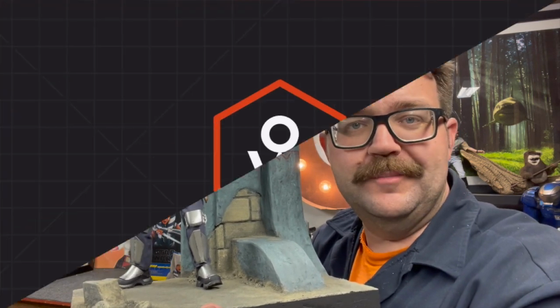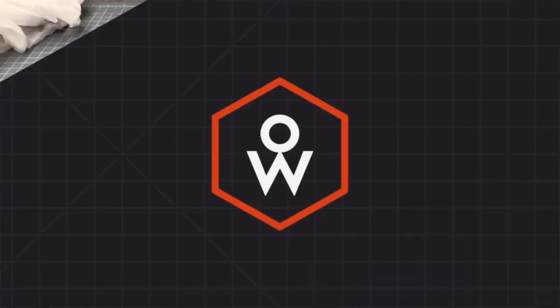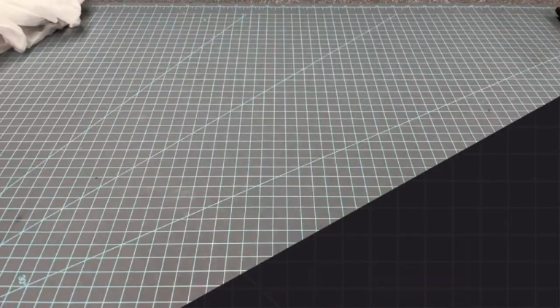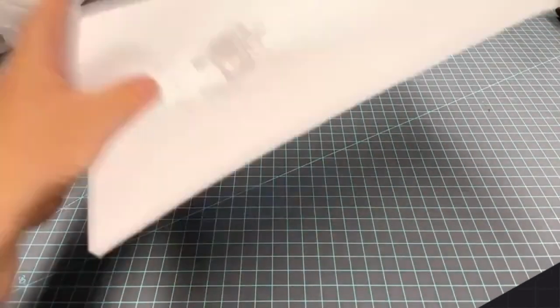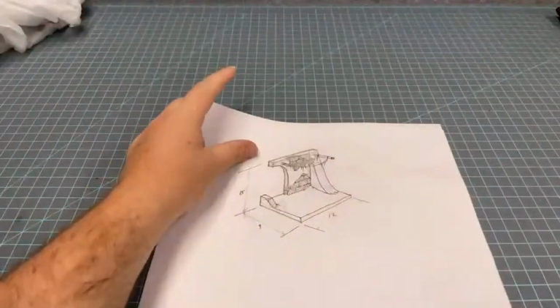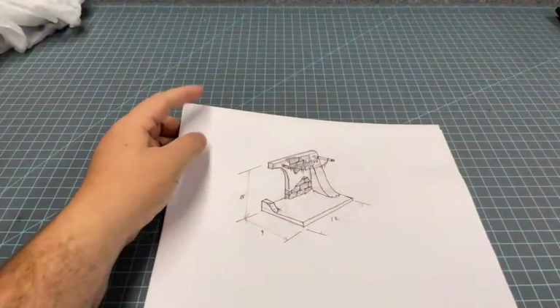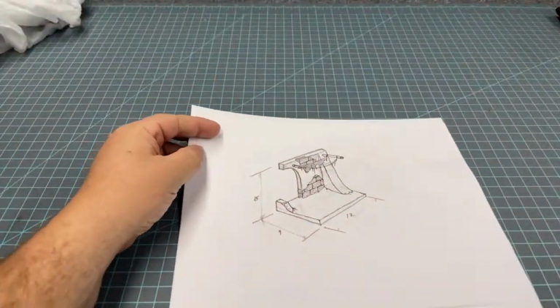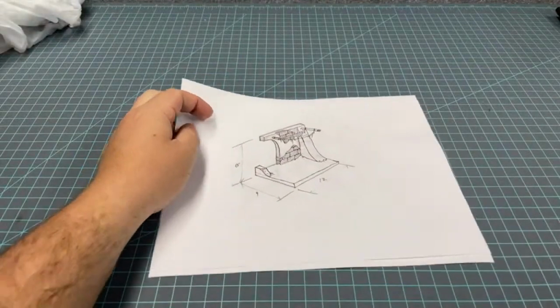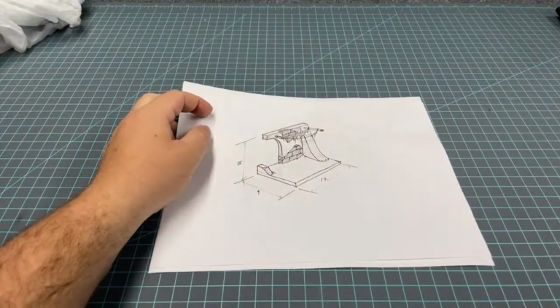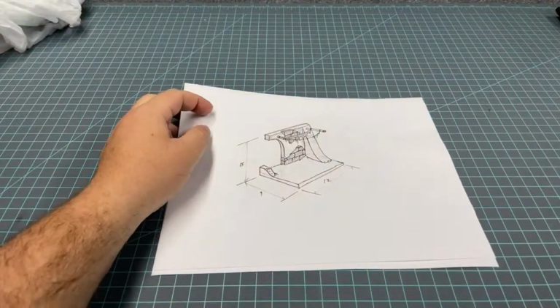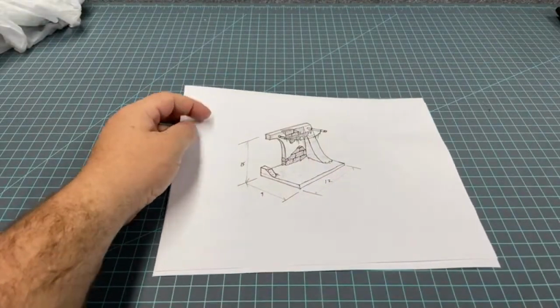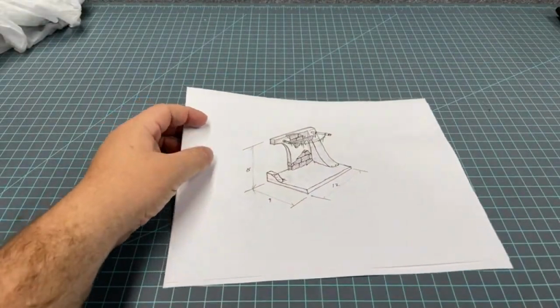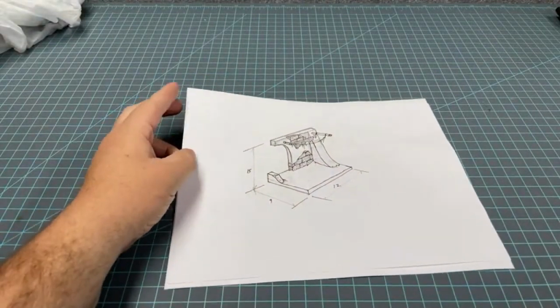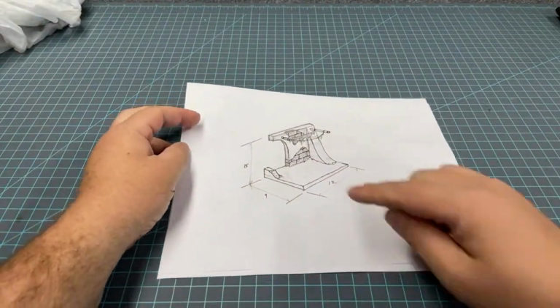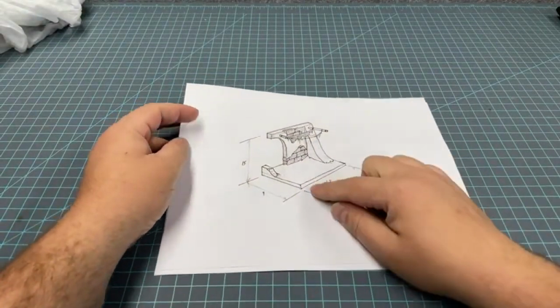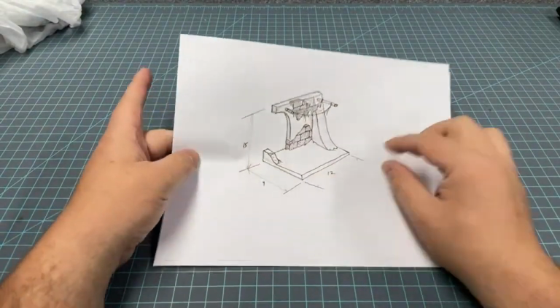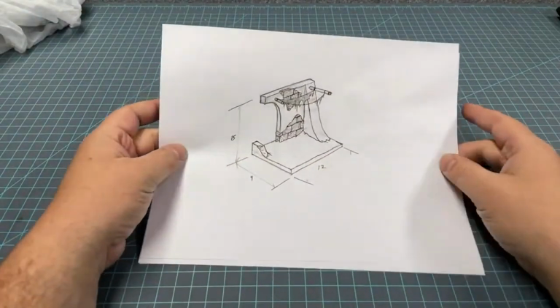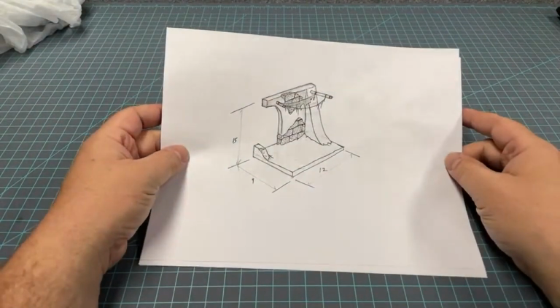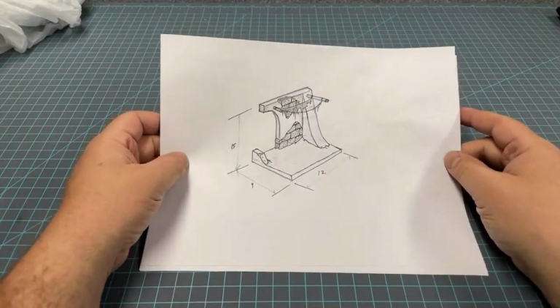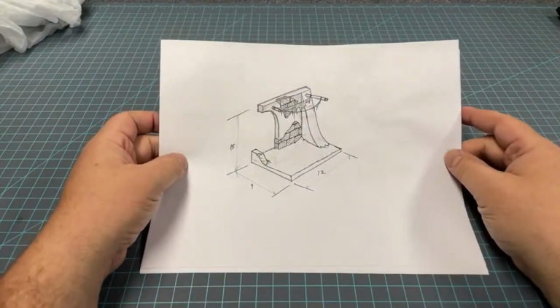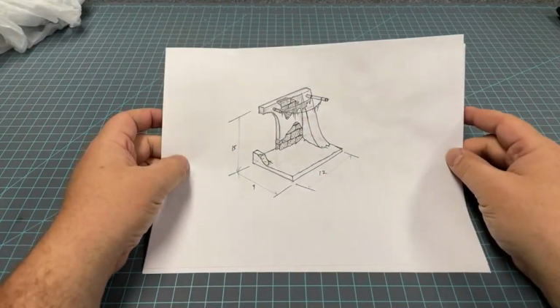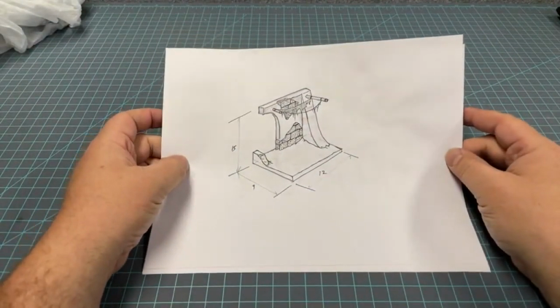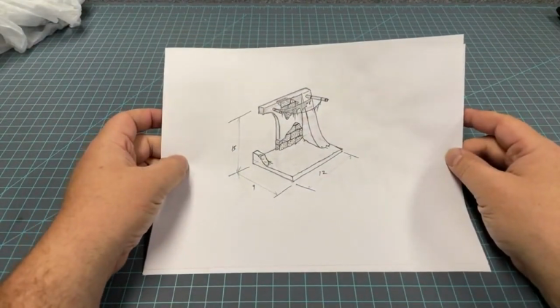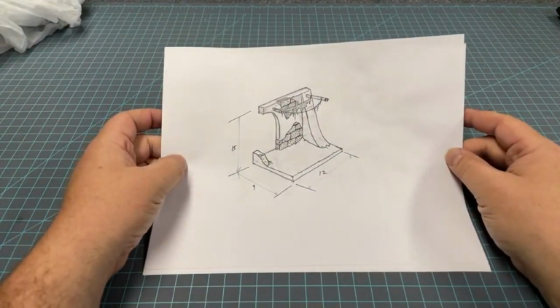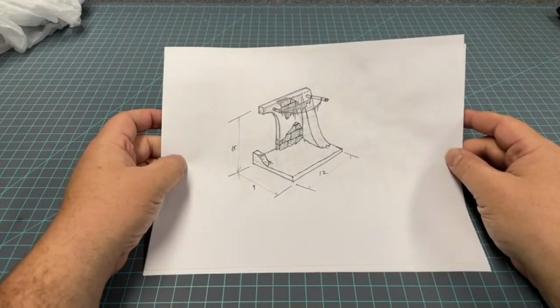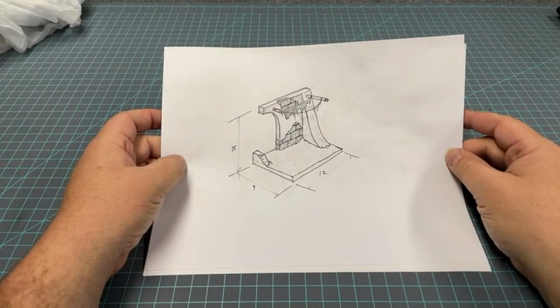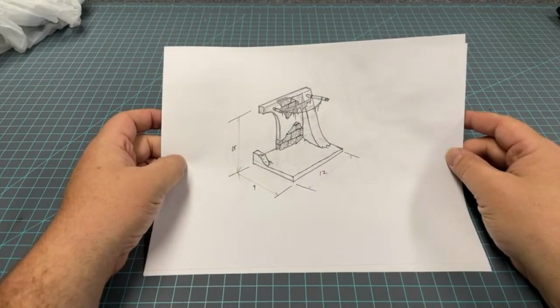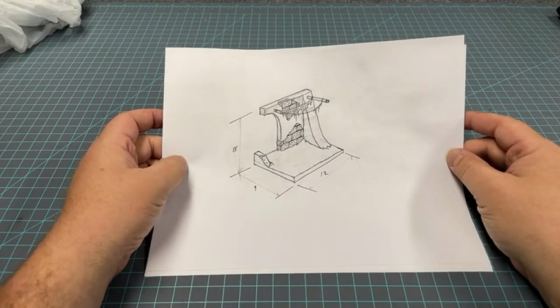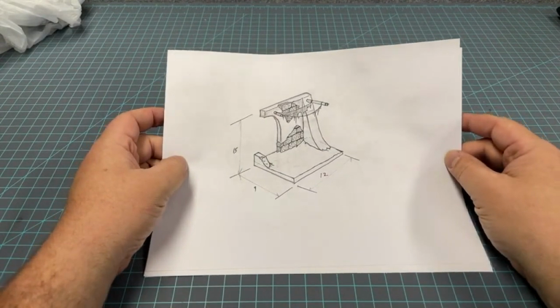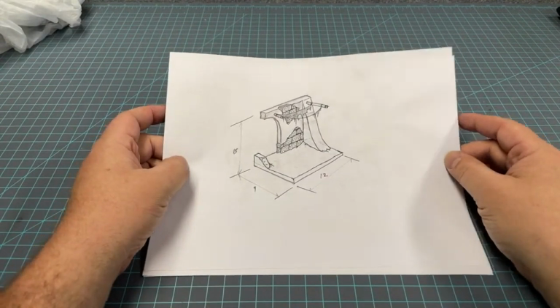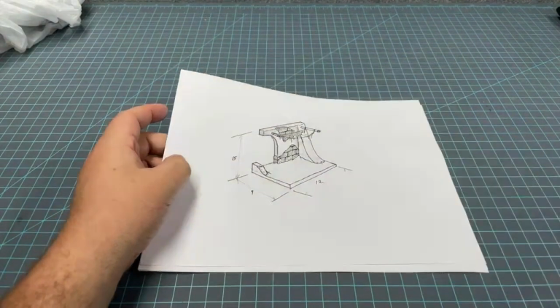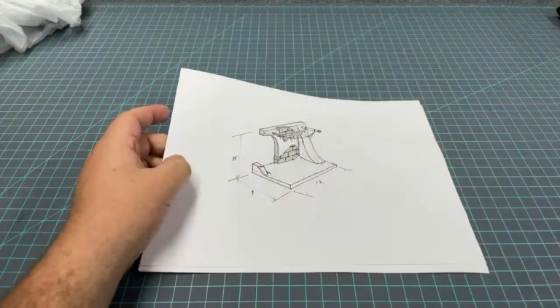For this diorama I started by making a sketch of the rough idea I had in my head, as well as adding some dimensions that I thought would be about the right size to fit a 1/6 scale figure.